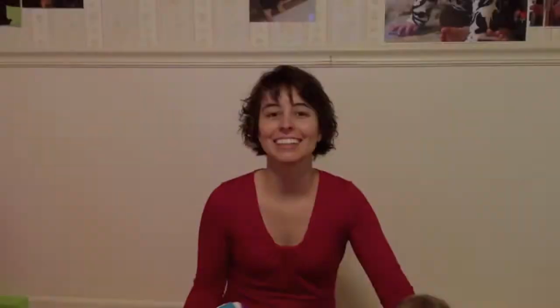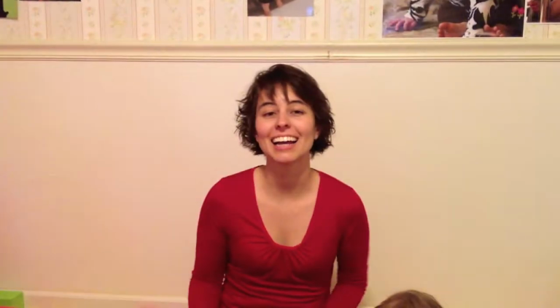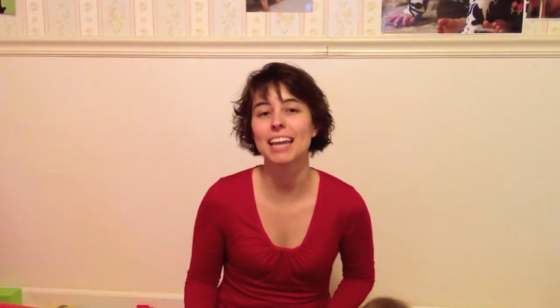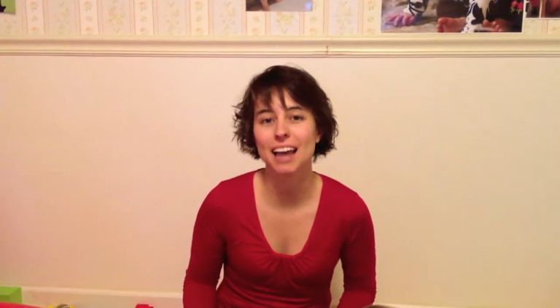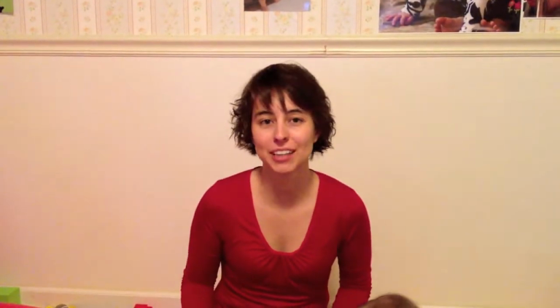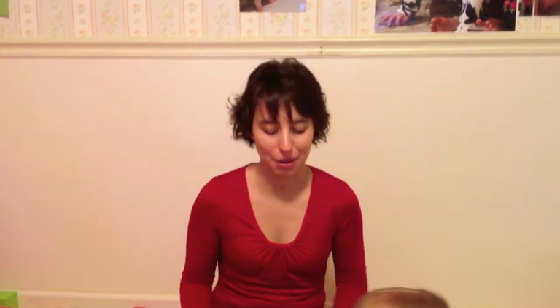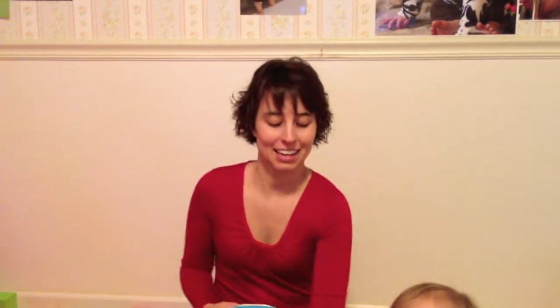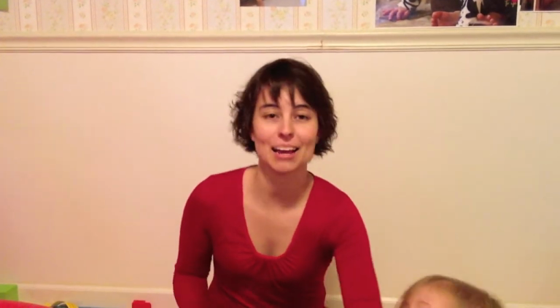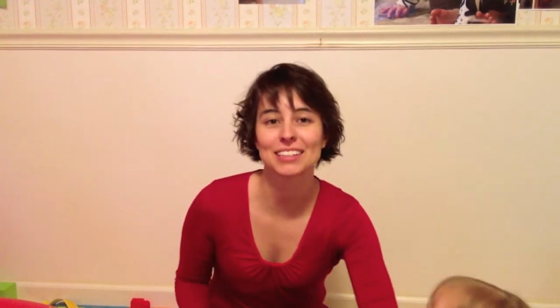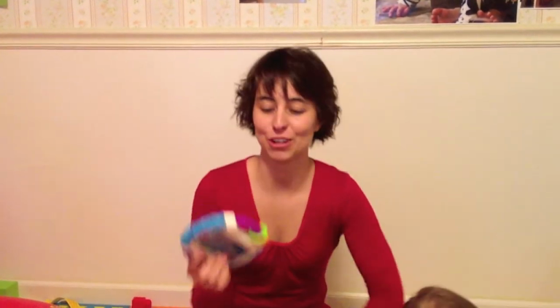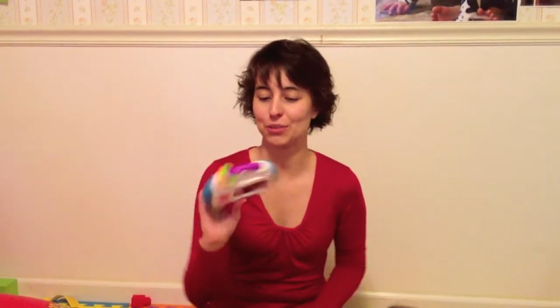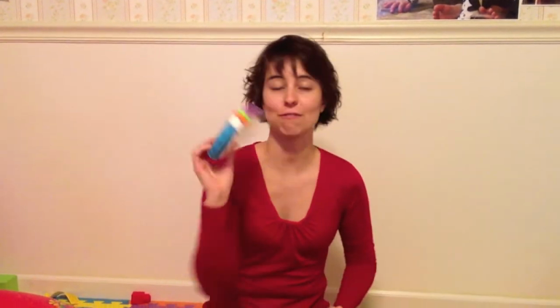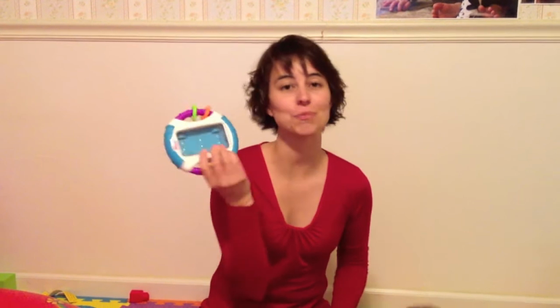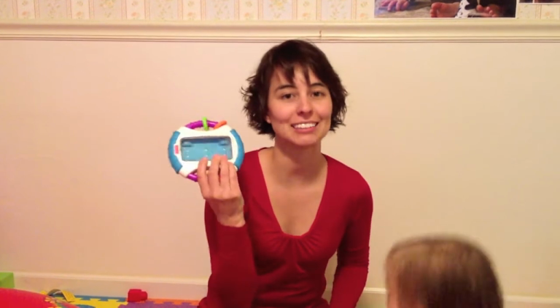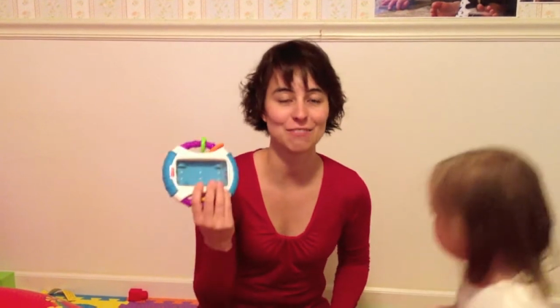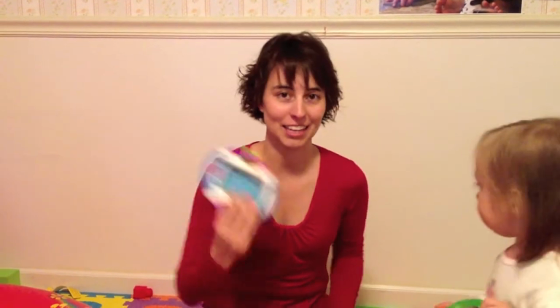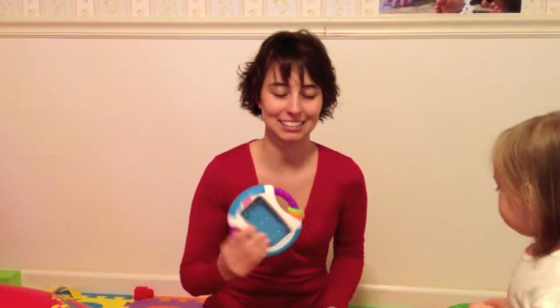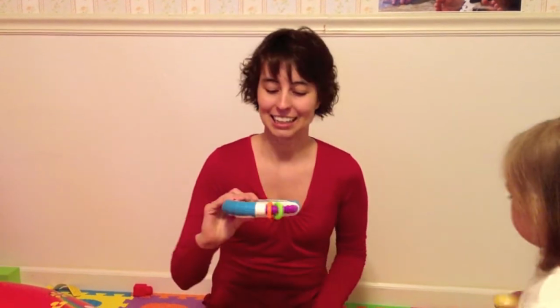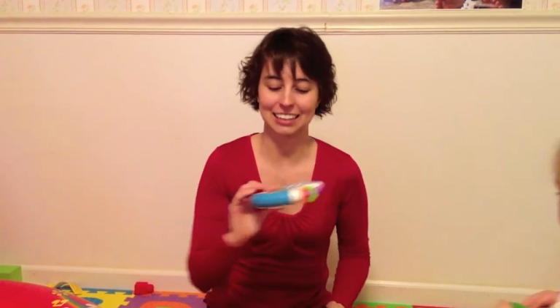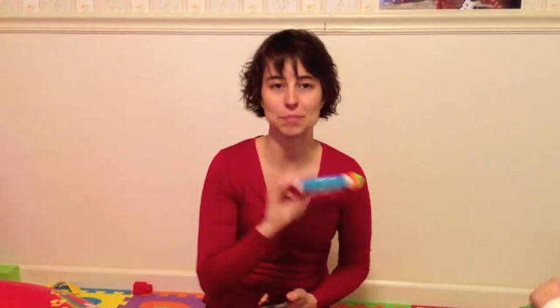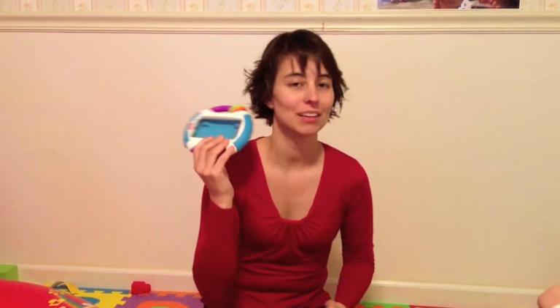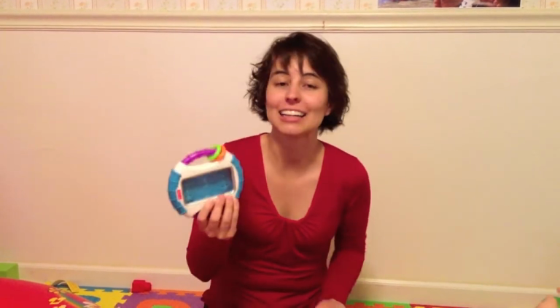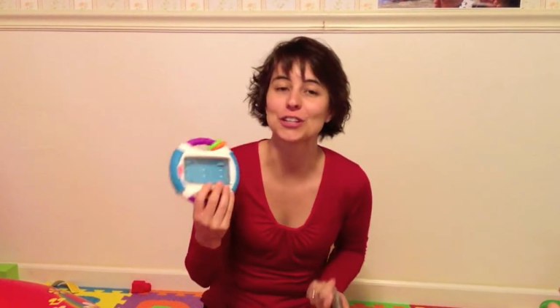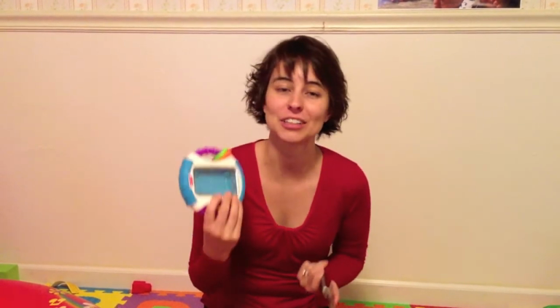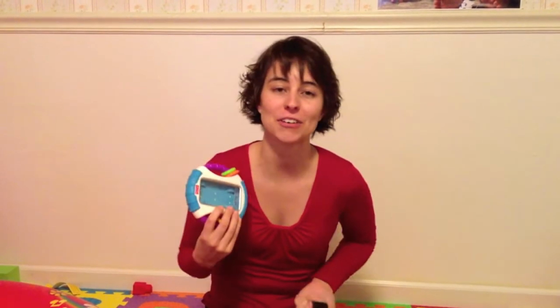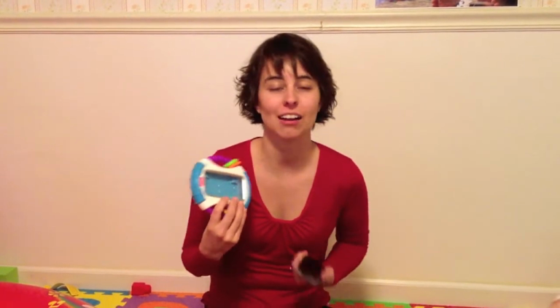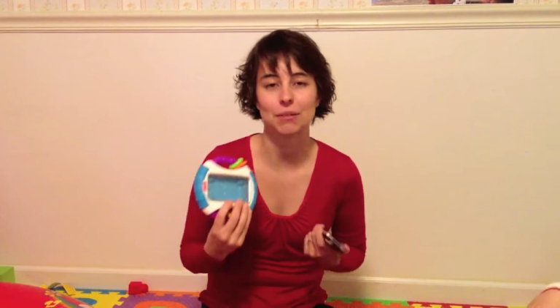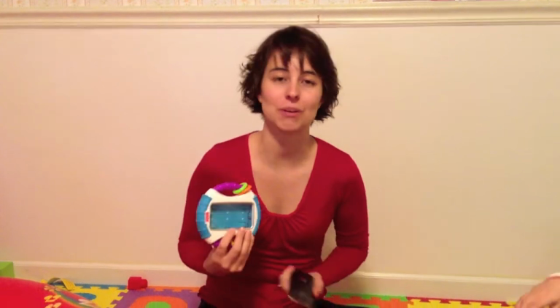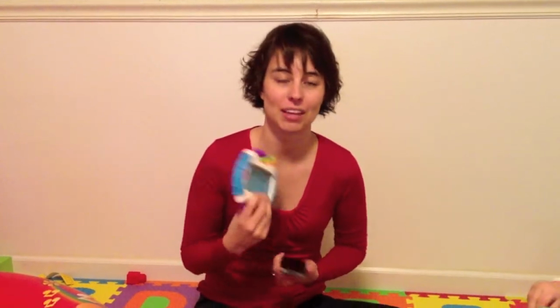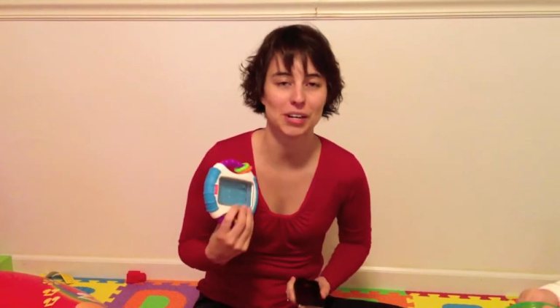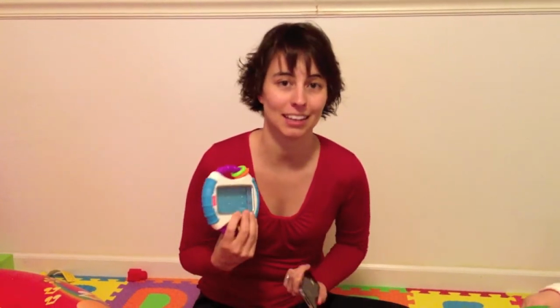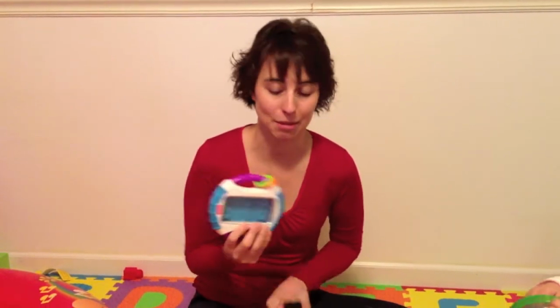Hi, I'm Liana with iMore.com and I'm going to show you the Fisher-Price iPhone case. It's a case for you to stick in your iPhone and let your kid play with without worrying about it getting damaged.